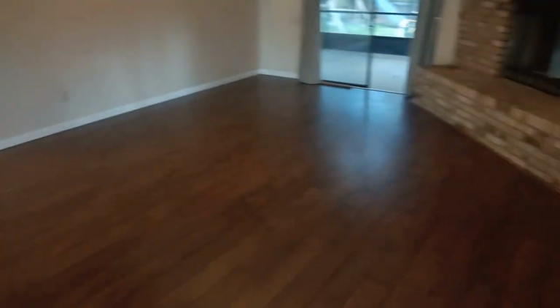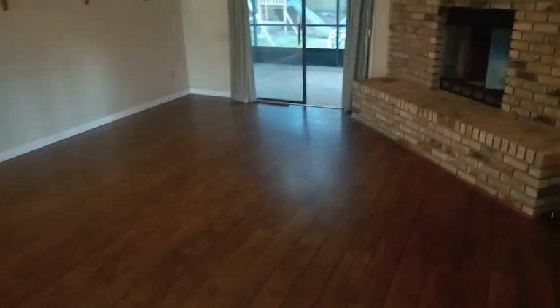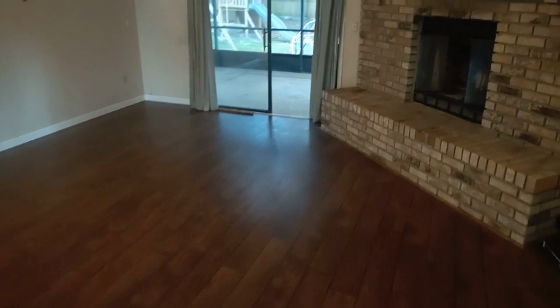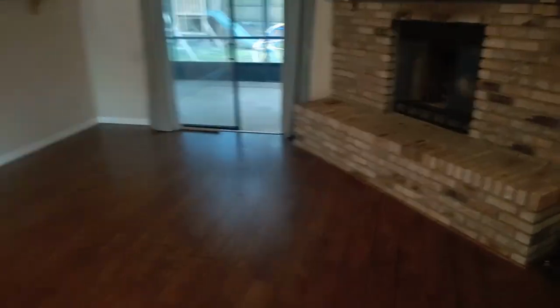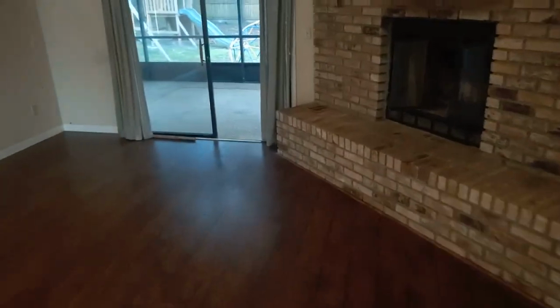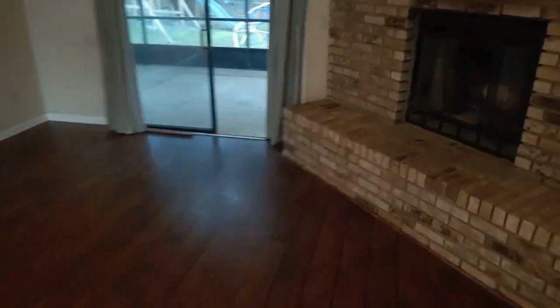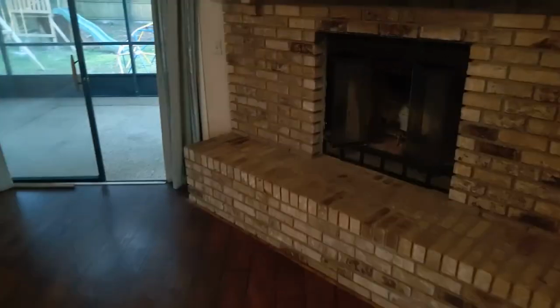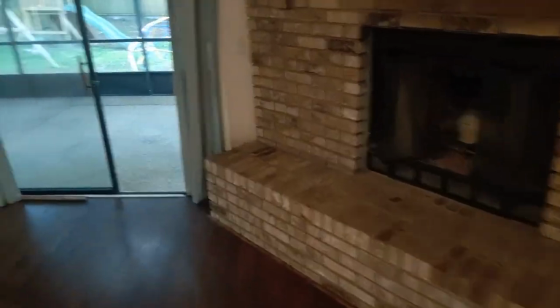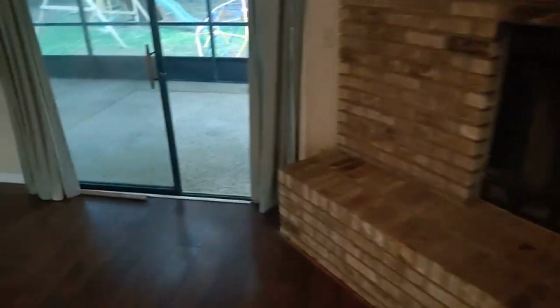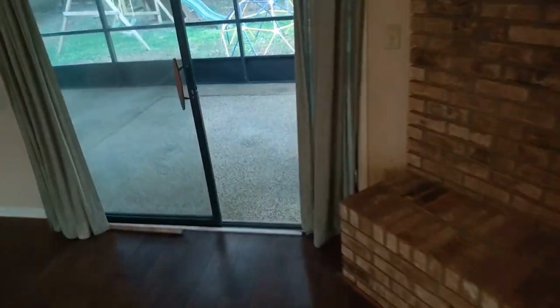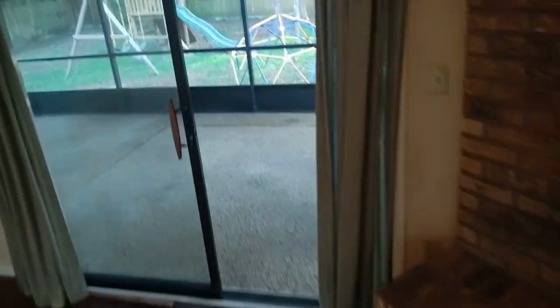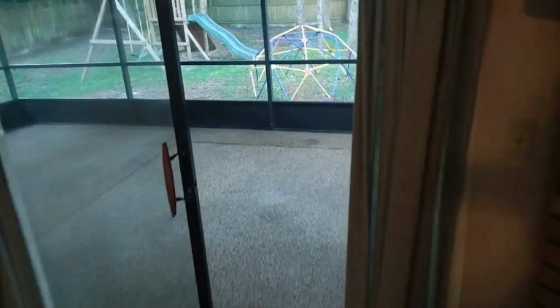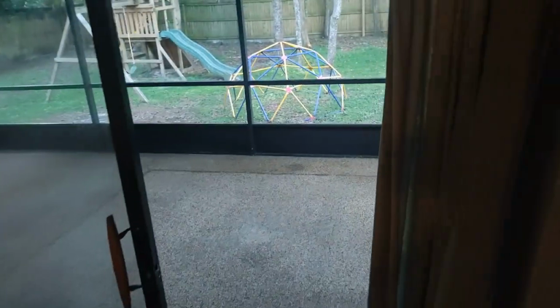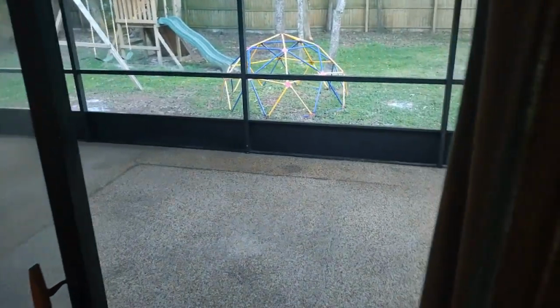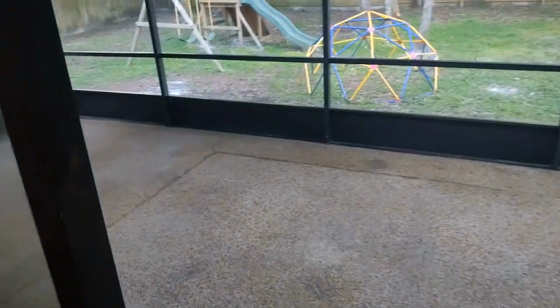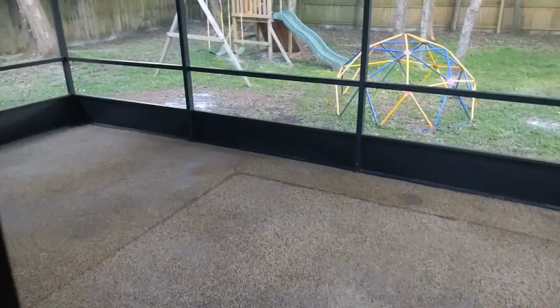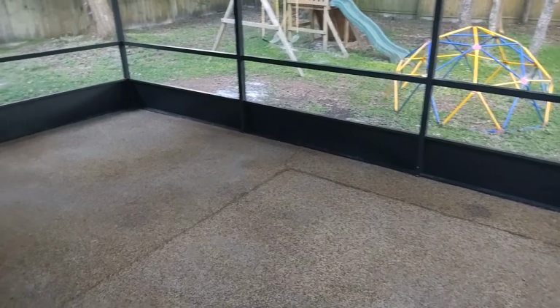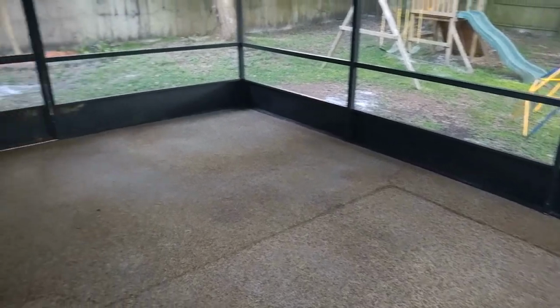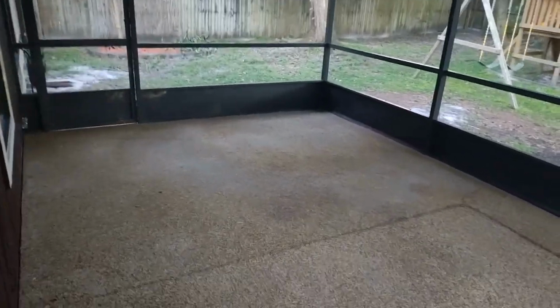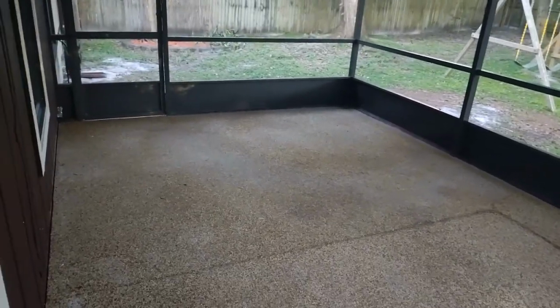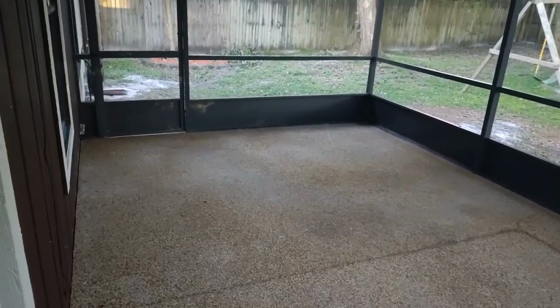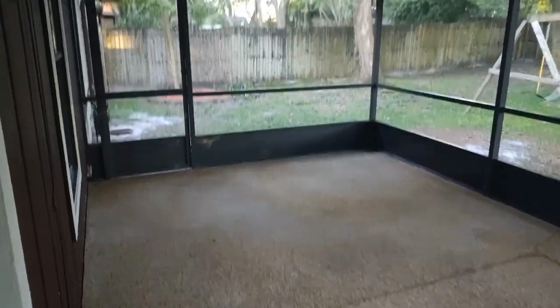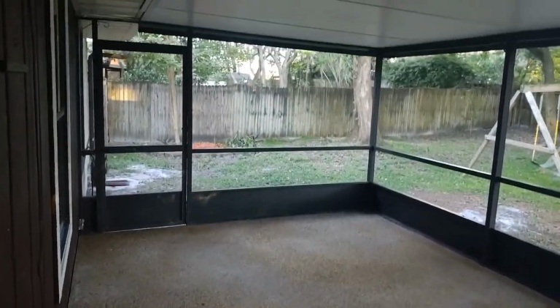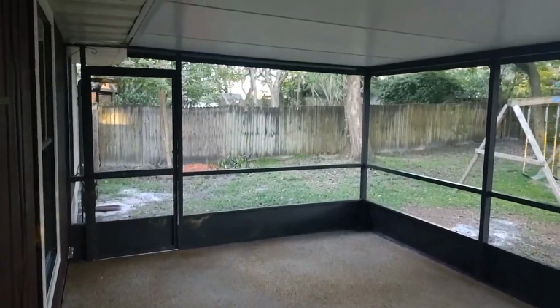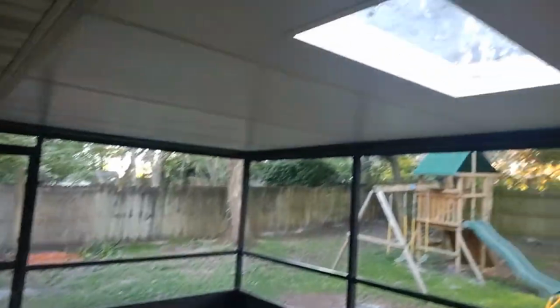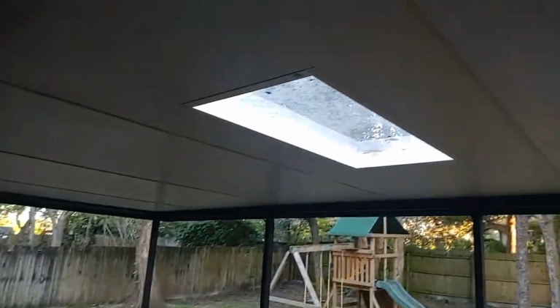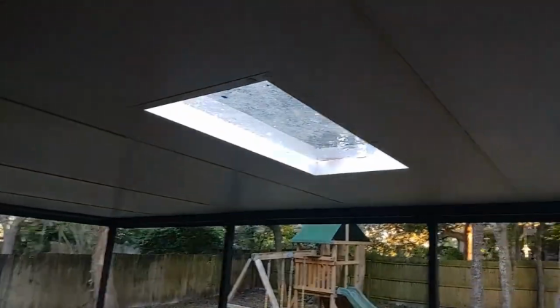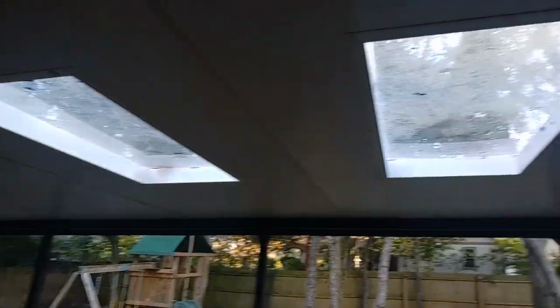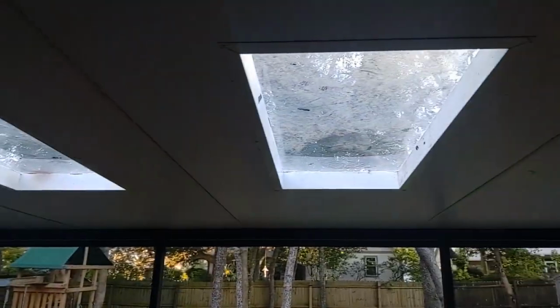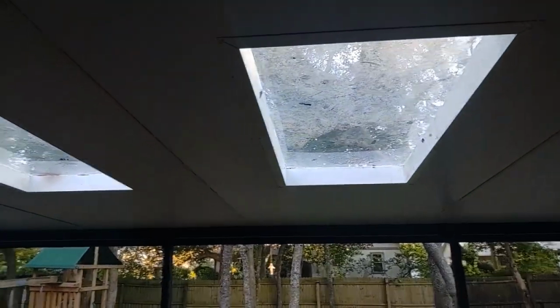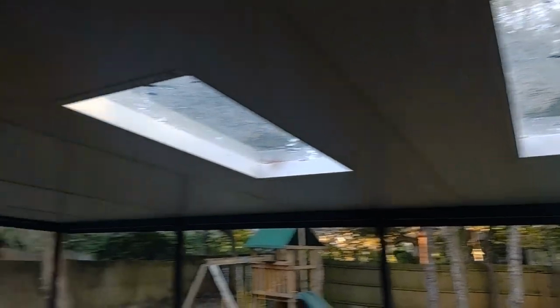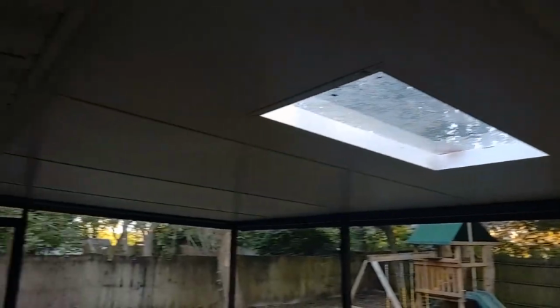You will spend a significant amount of your time out on the porch. This is not a small porch — it's so big it even has skylights.